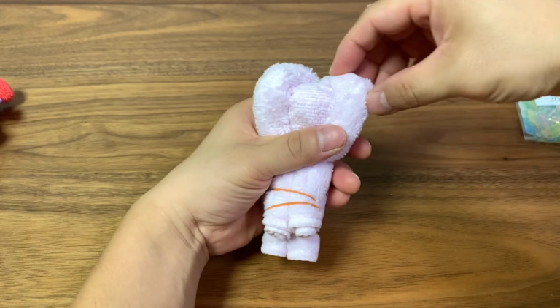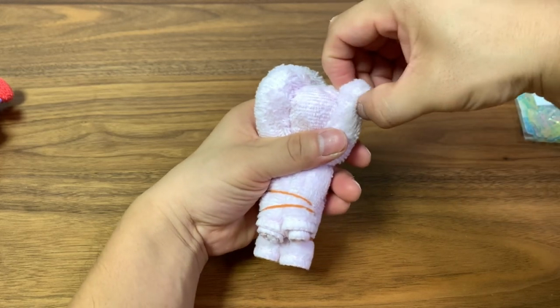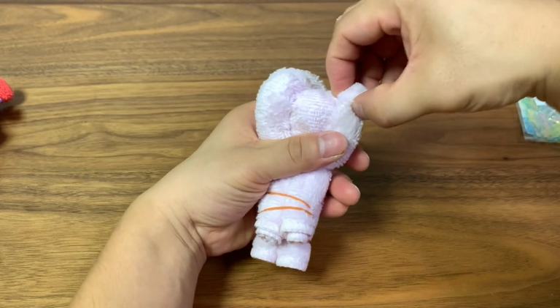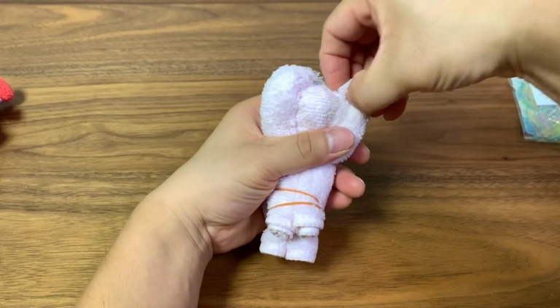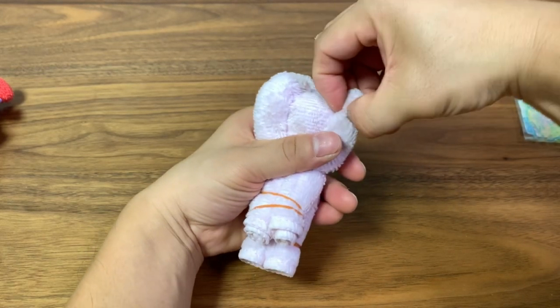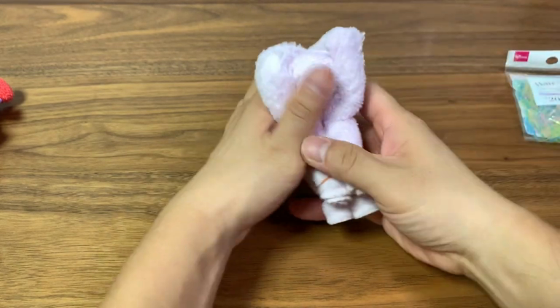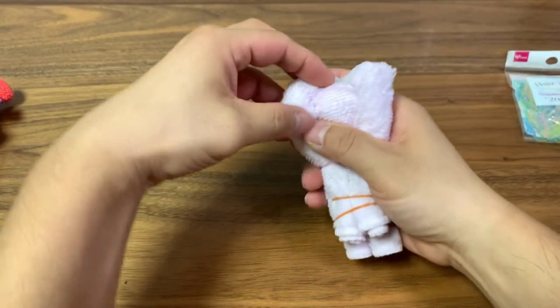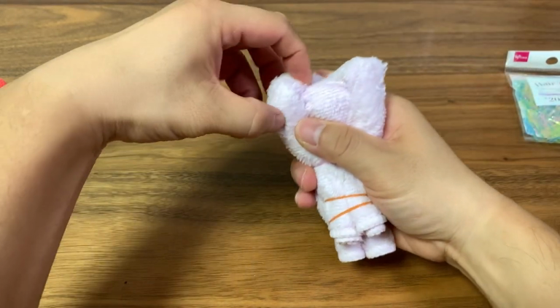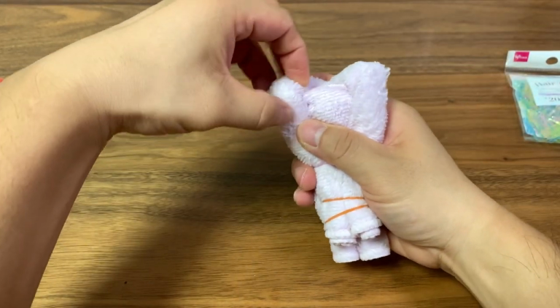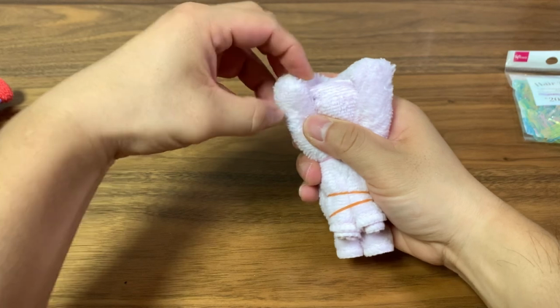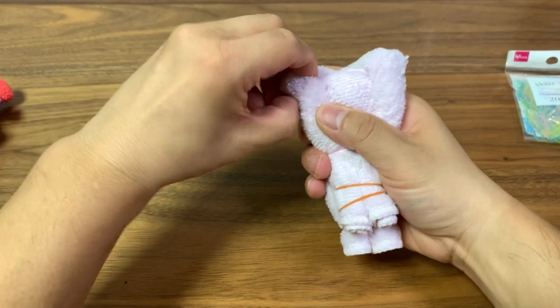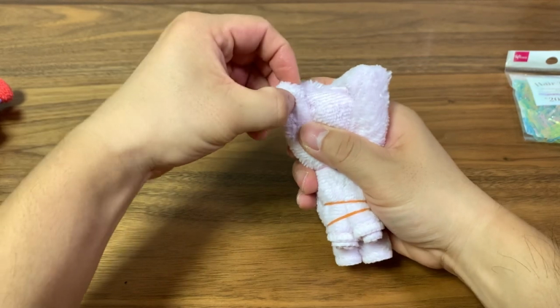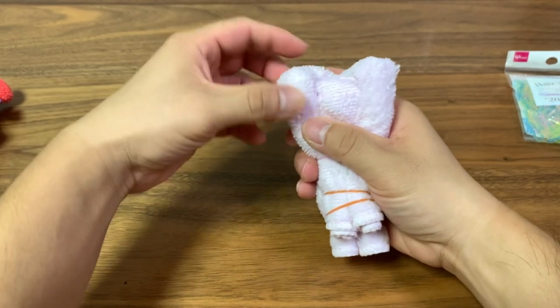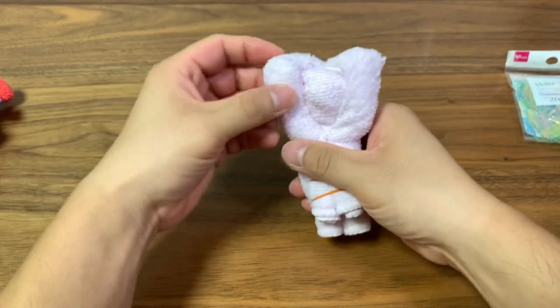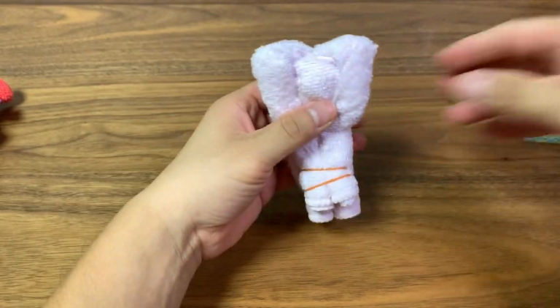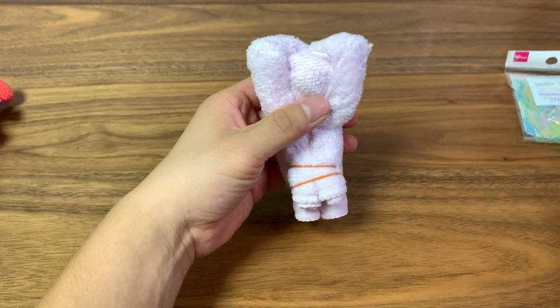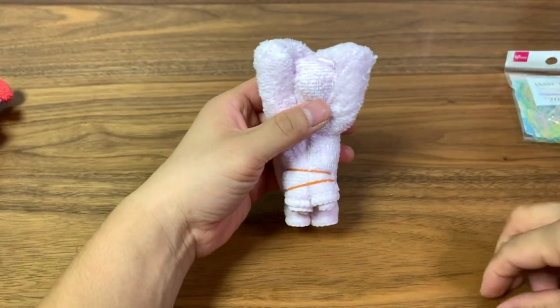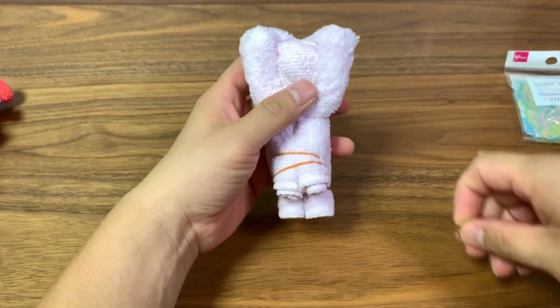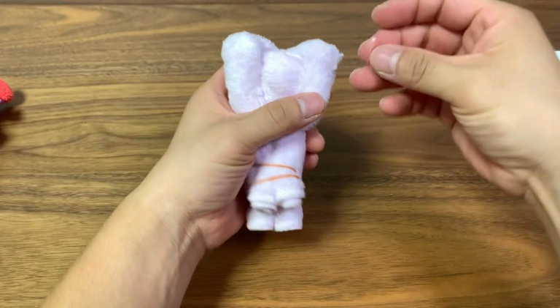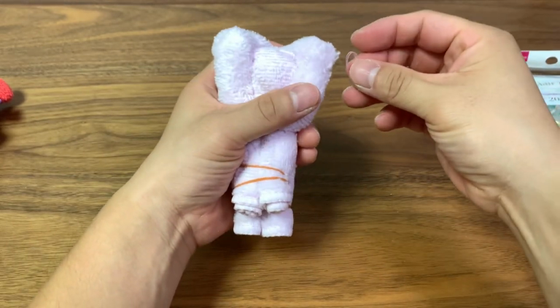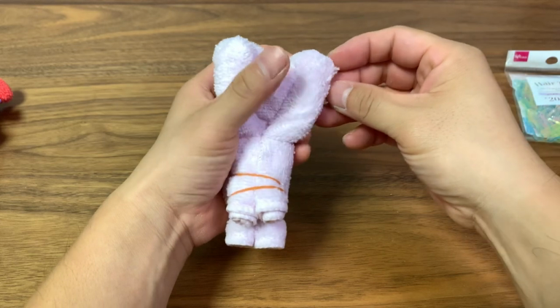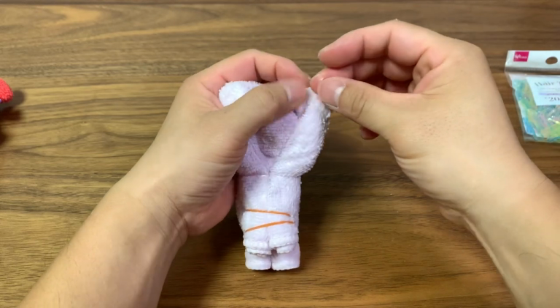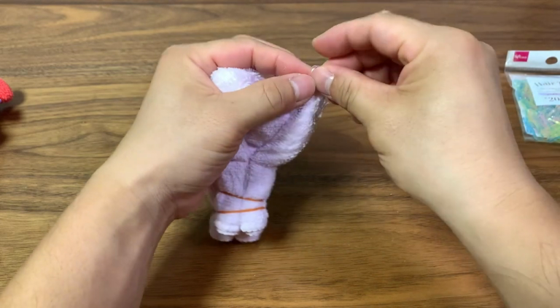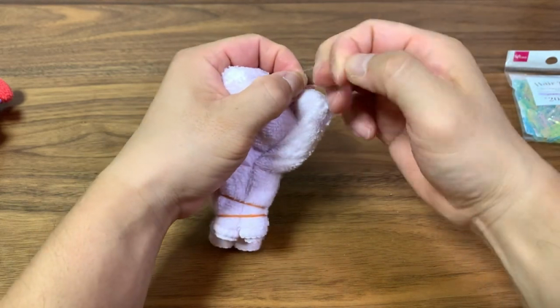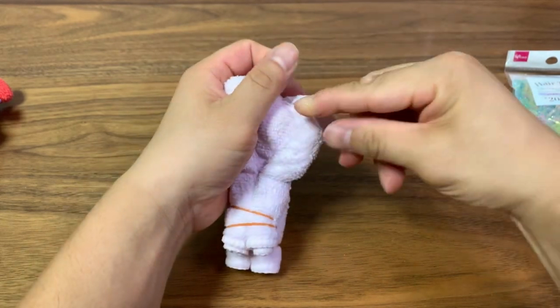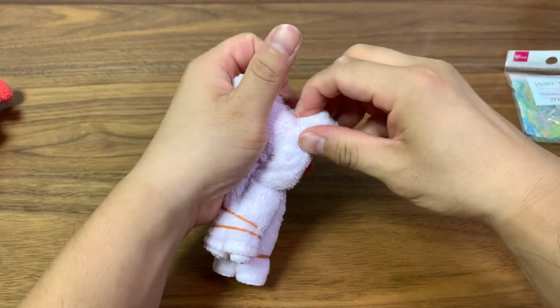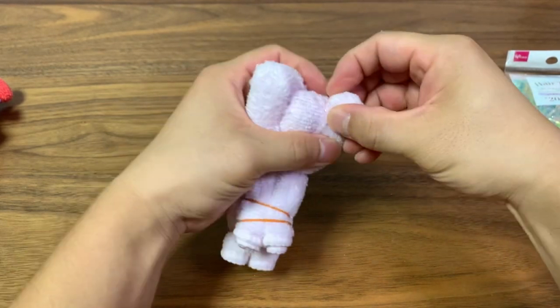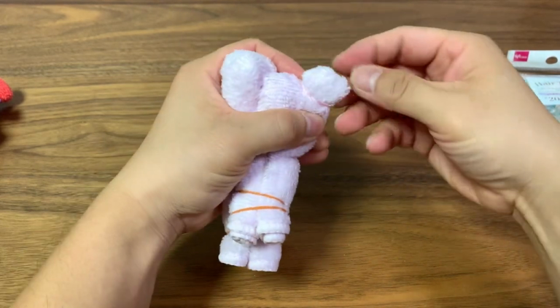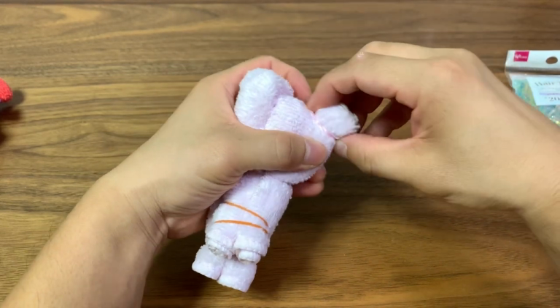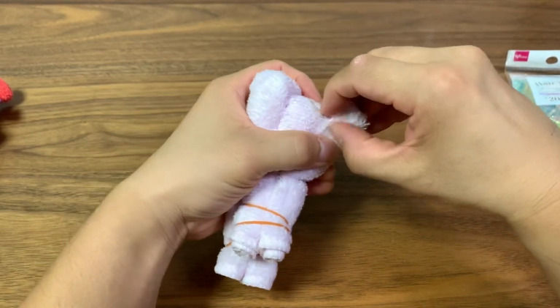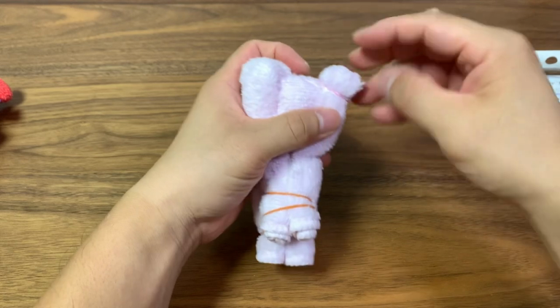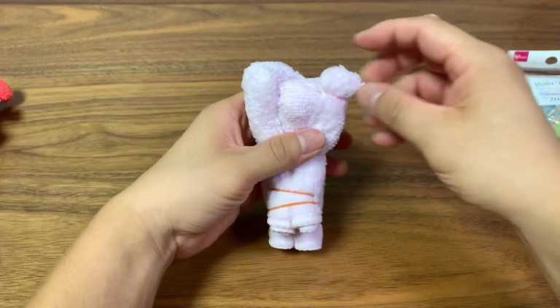Now we're going to shape the ears. Just pinch a little bit to form the shape of the ear on both sides. Then use another hair tie — and there you have it, some ears.